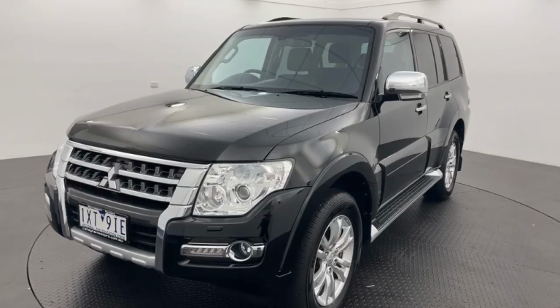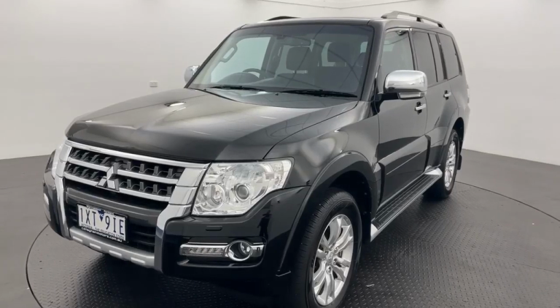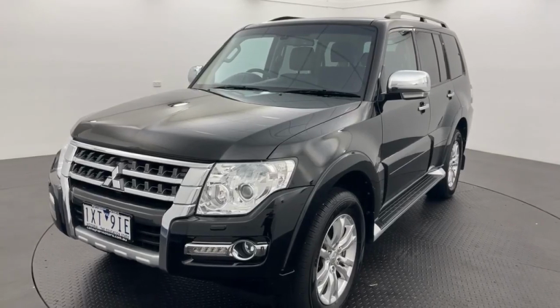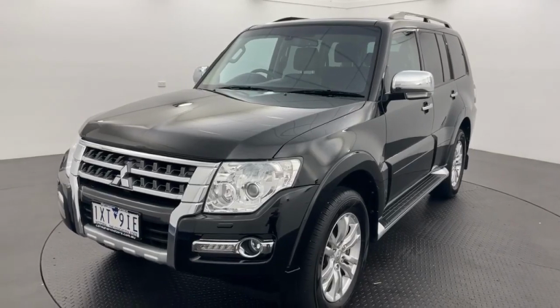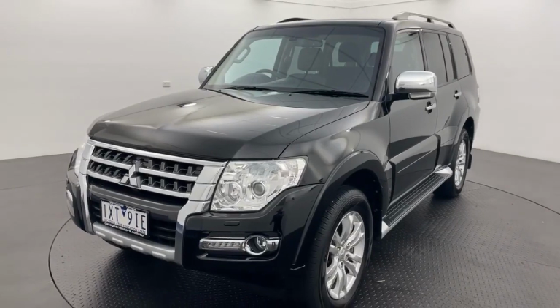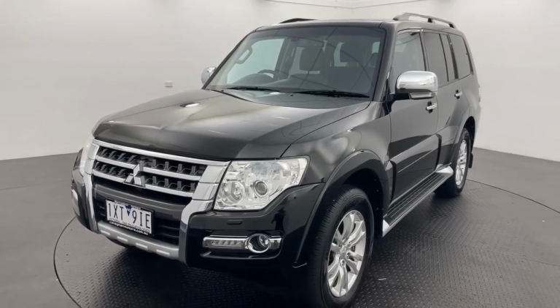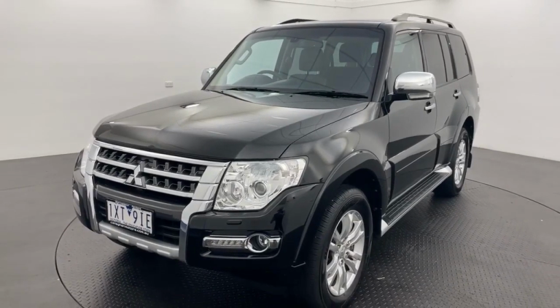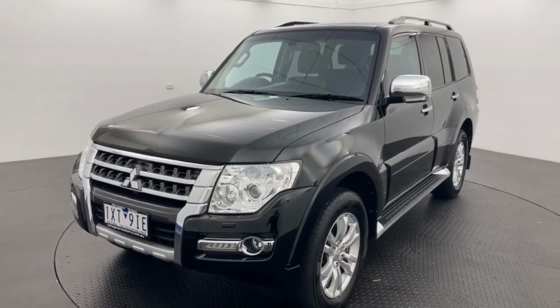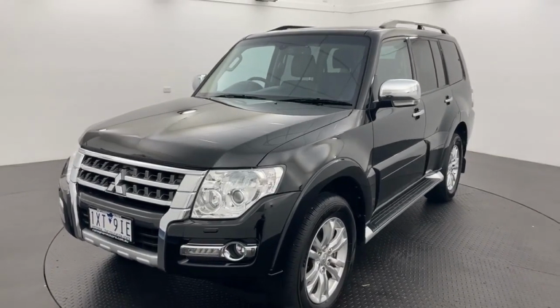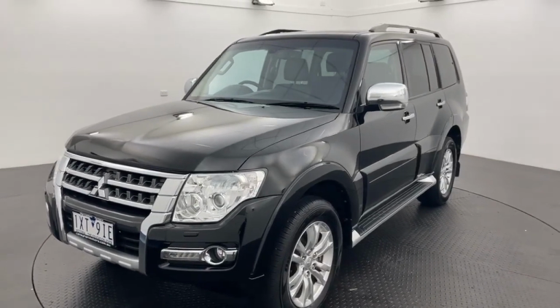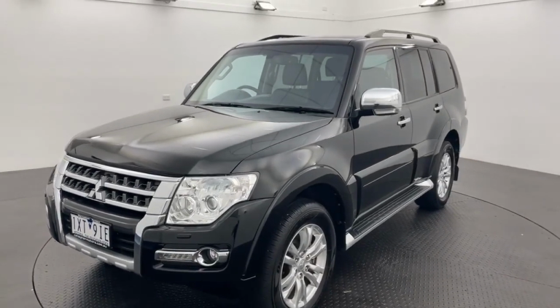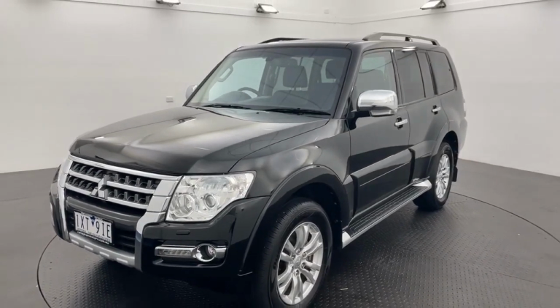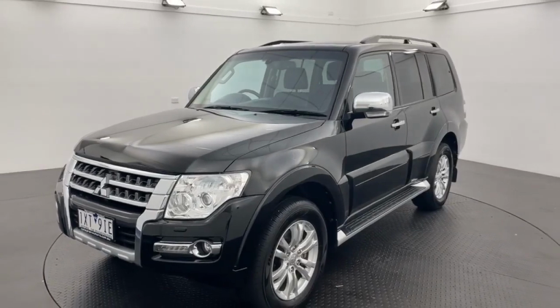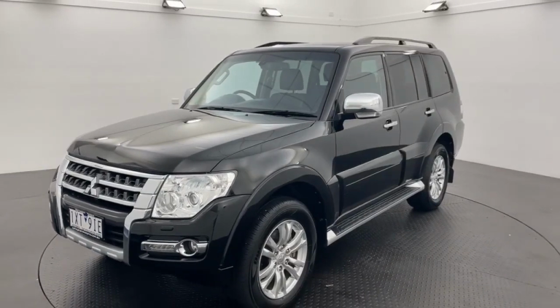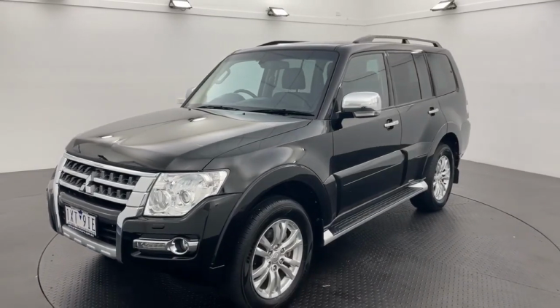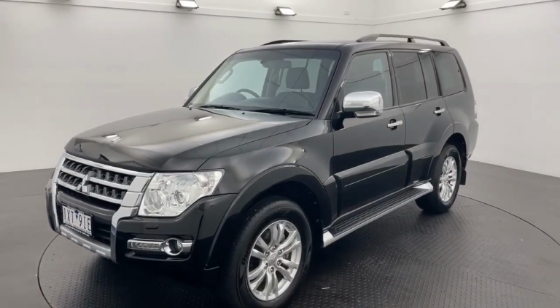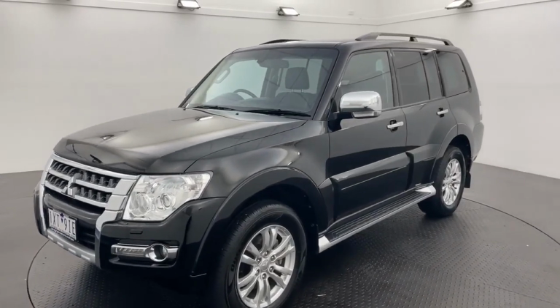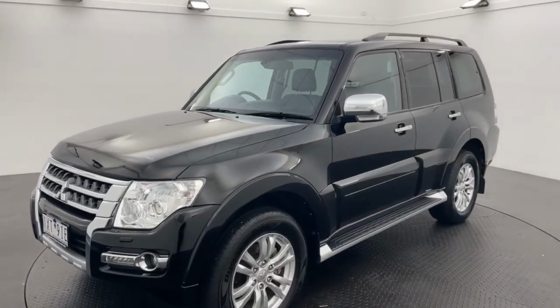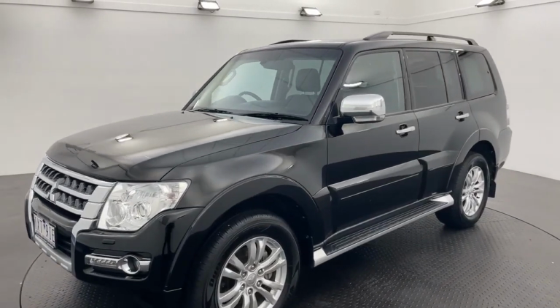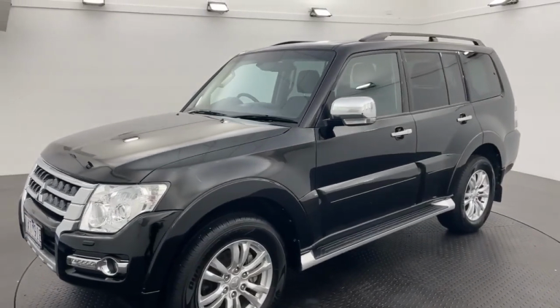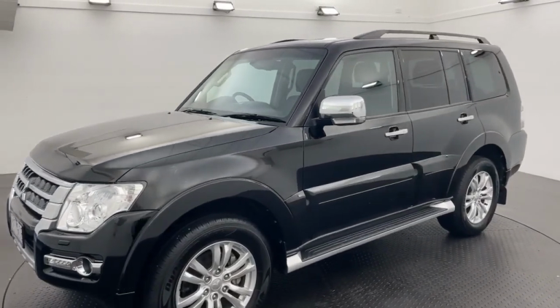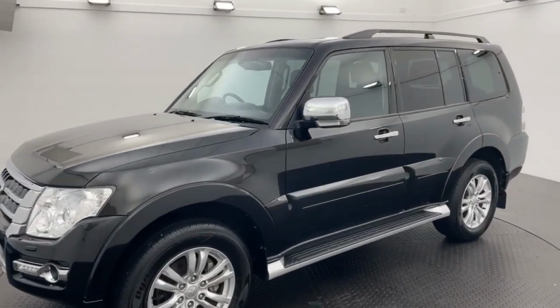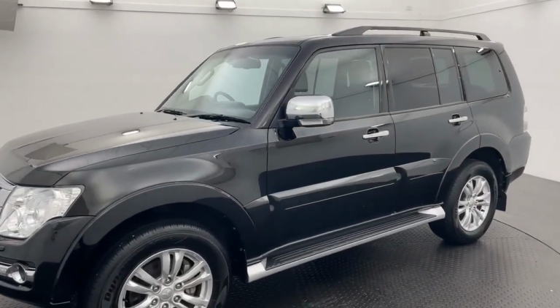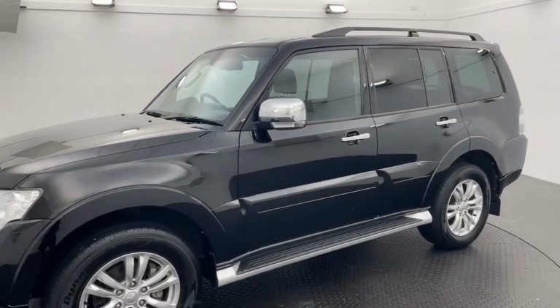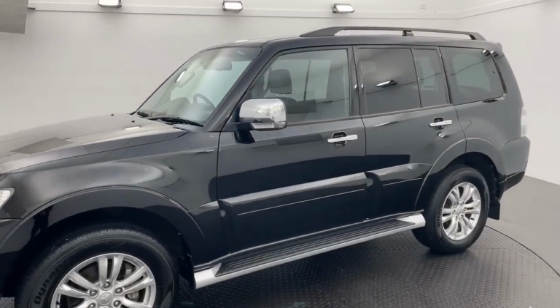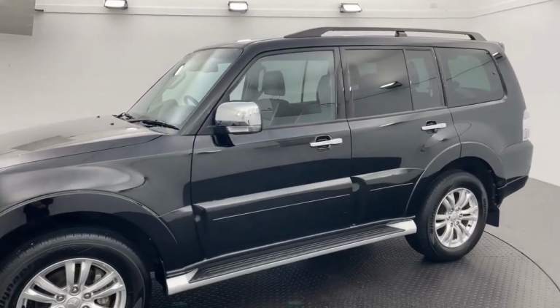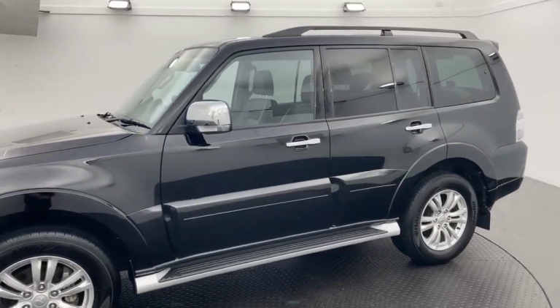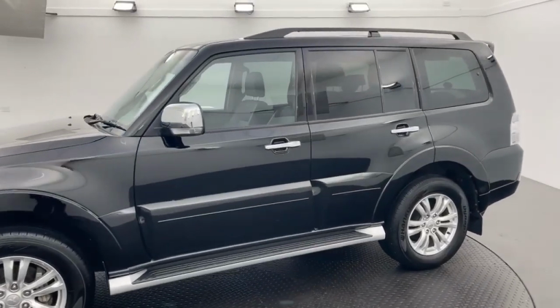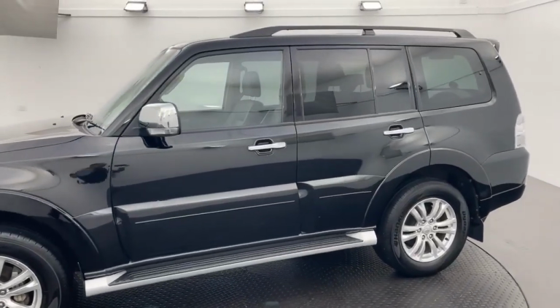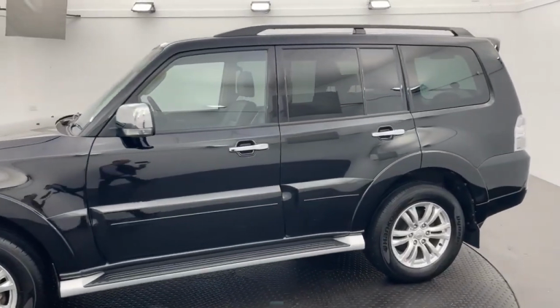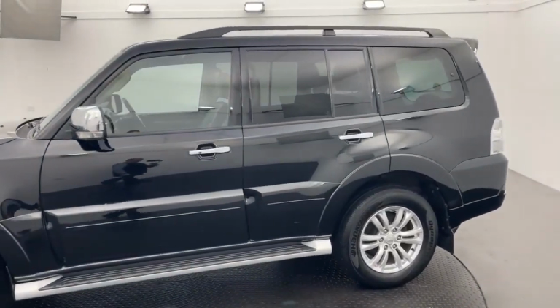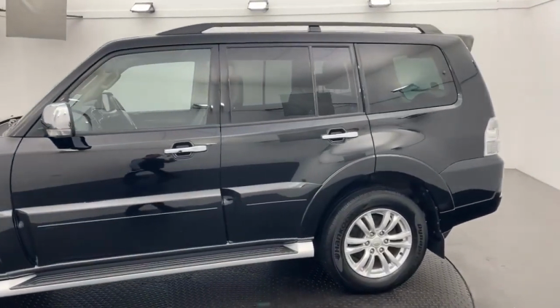G'day guys, Ben here from Callaghan Motors in Warrnambool, running you through our in-stock 2019 Mitsubishi Pajero GLS. Presents absolutely beautifully guys, in the black with the black leather interior.